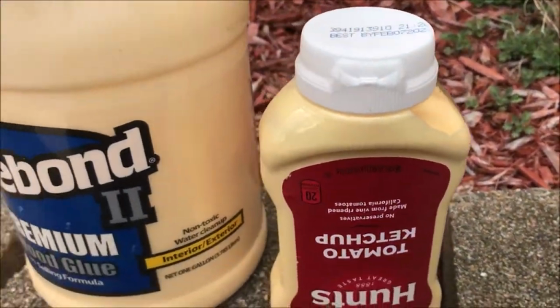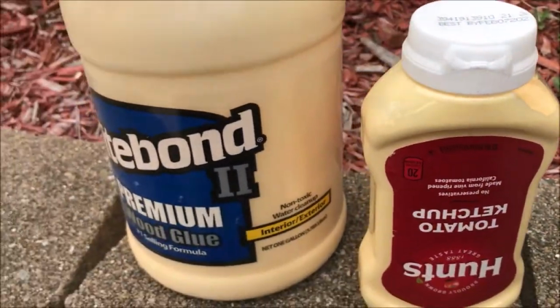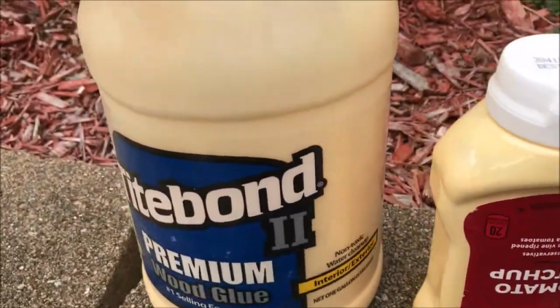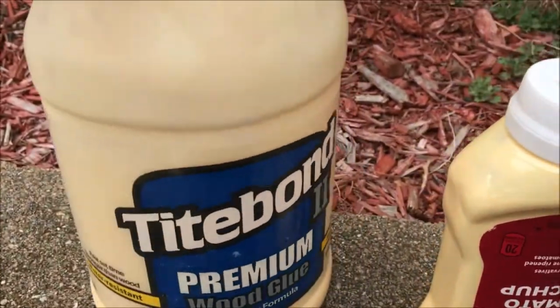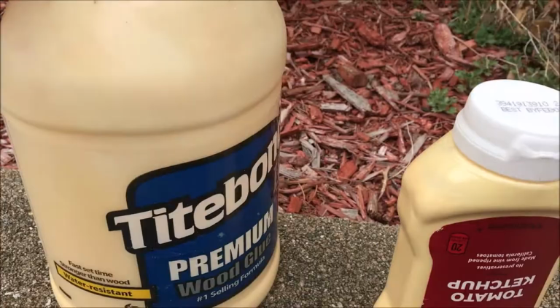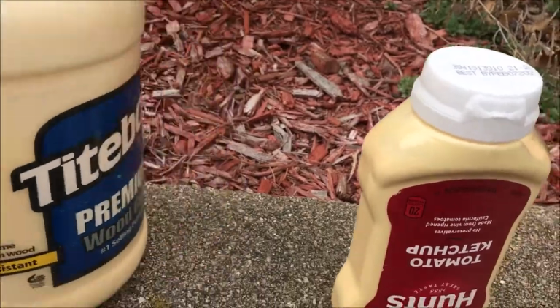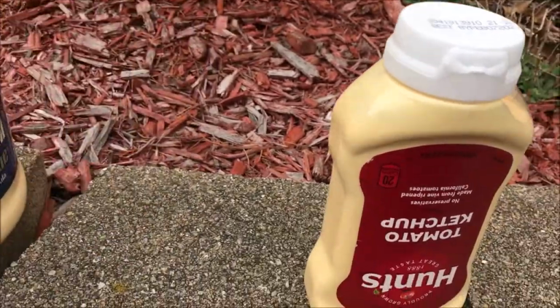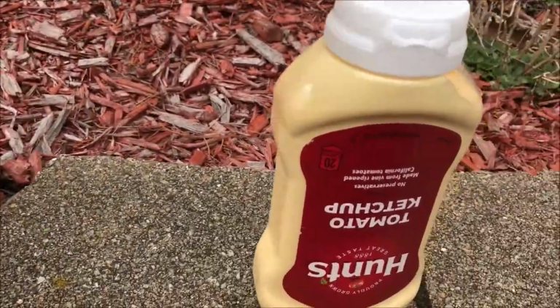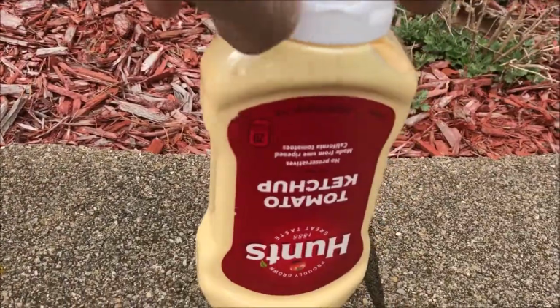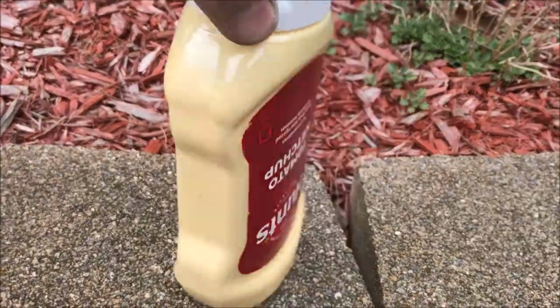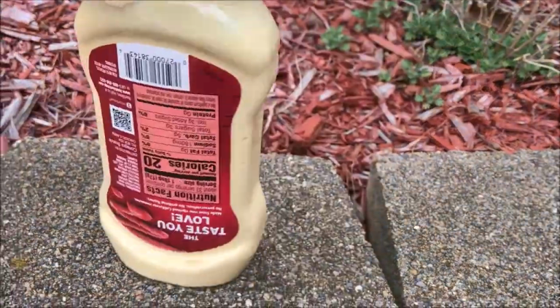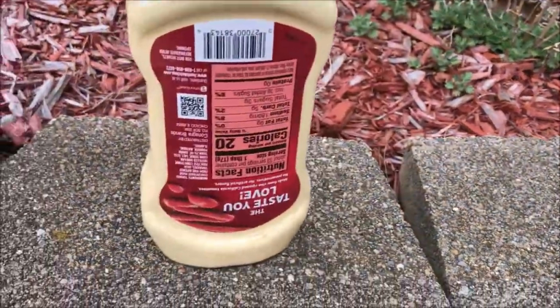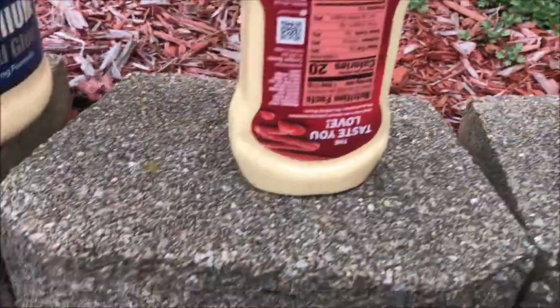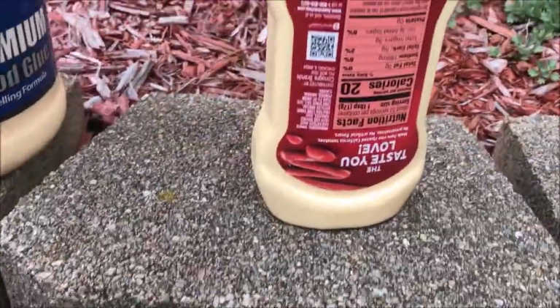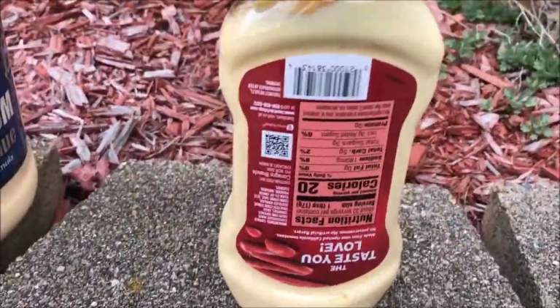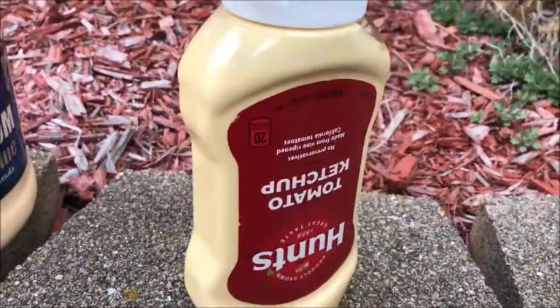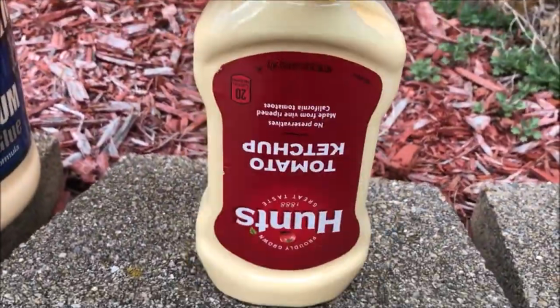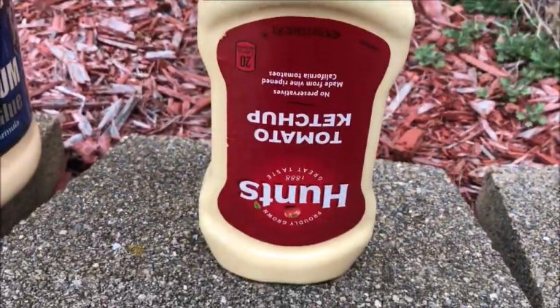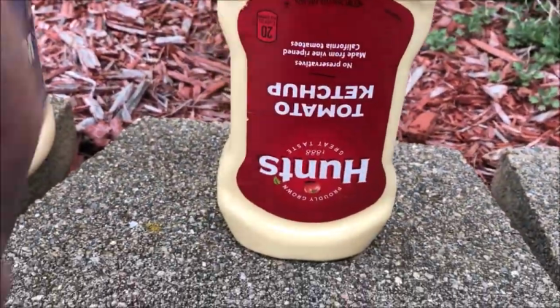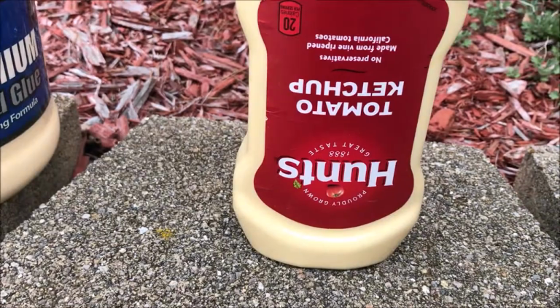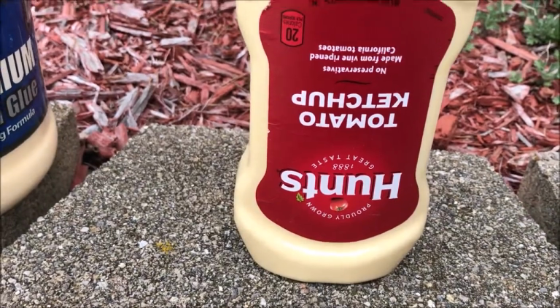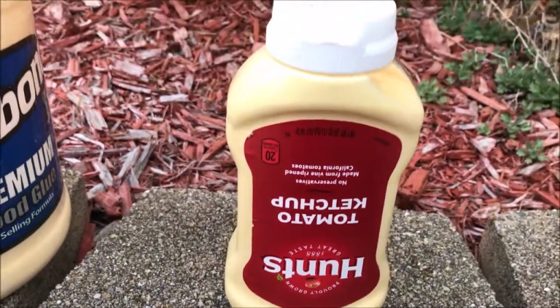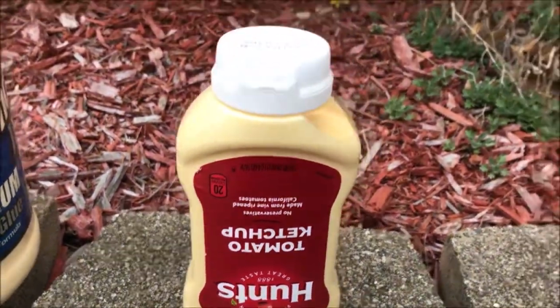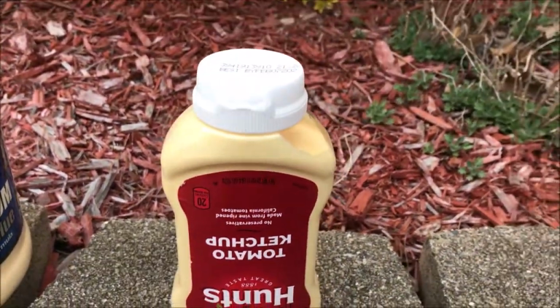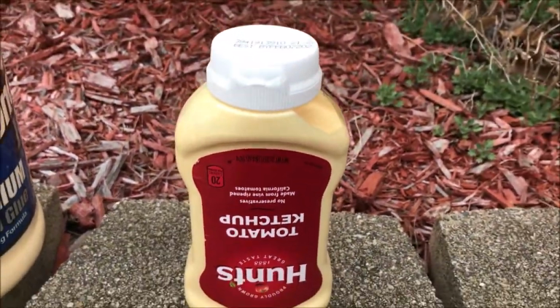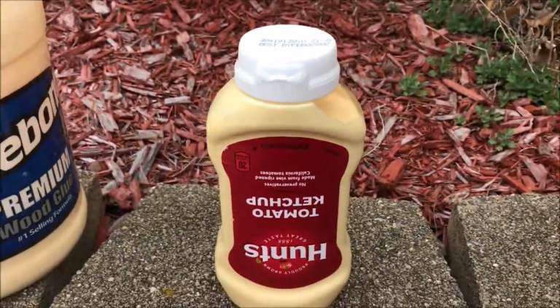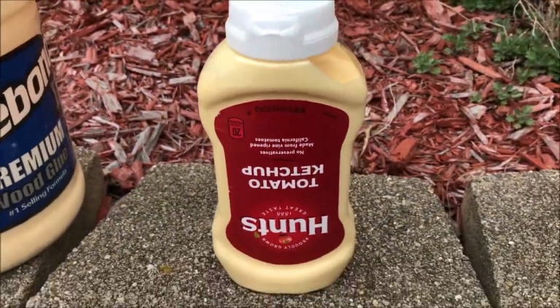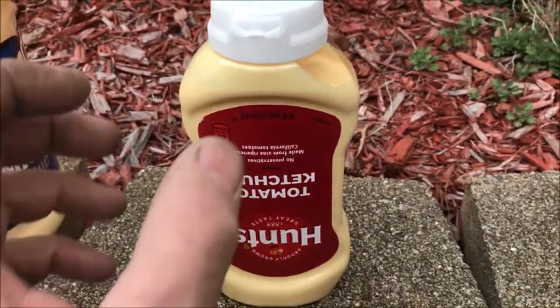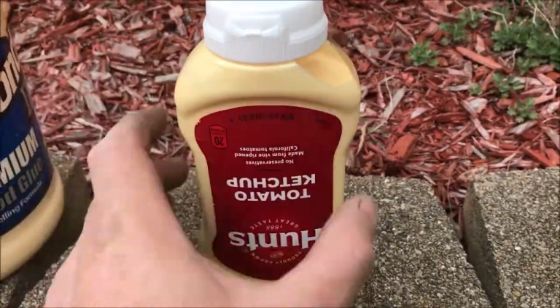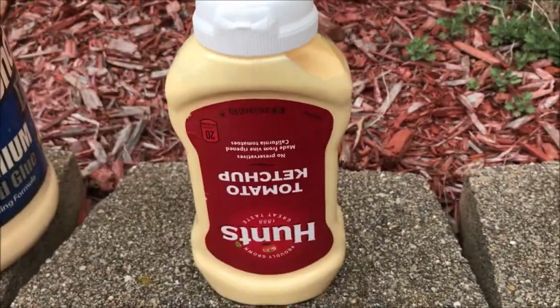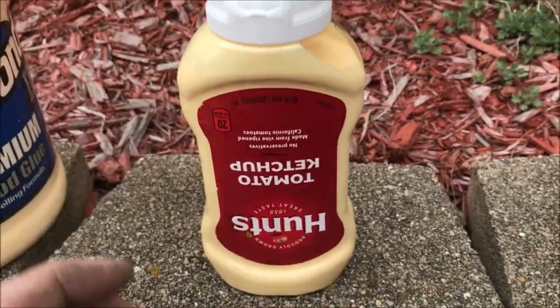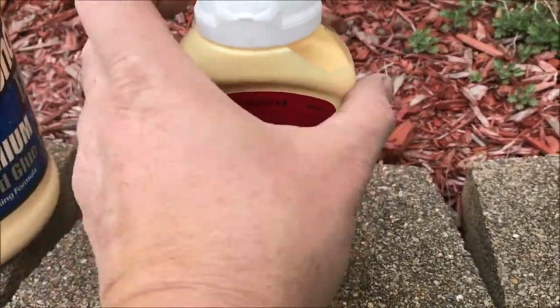So when I buy a gallon of glue like this, I just take a little chunk of it. I suppose this is about a pint — 20 ounces. Just put it in this little container.